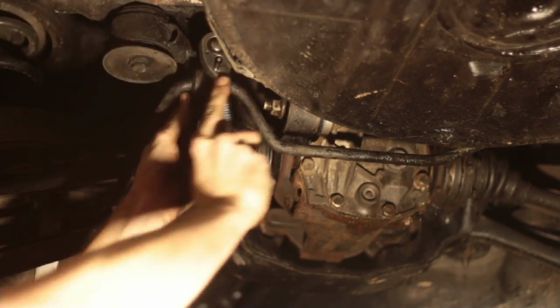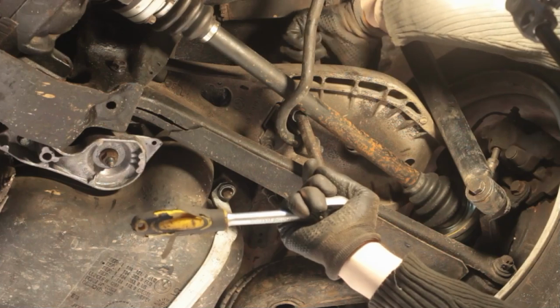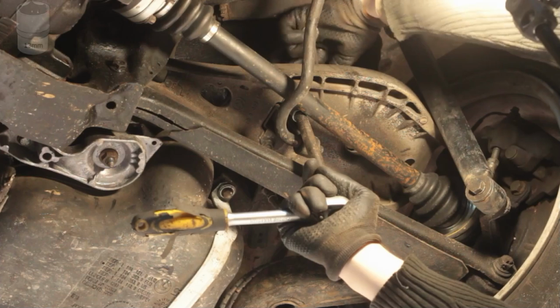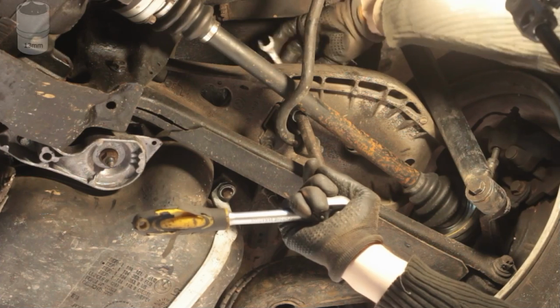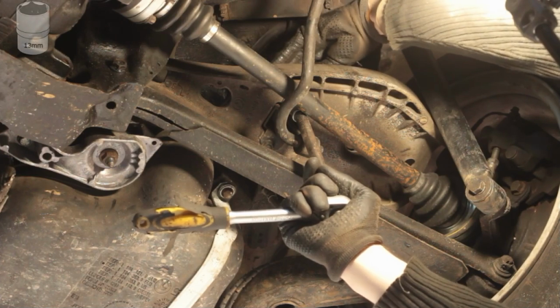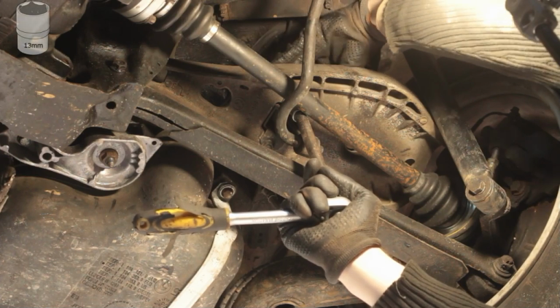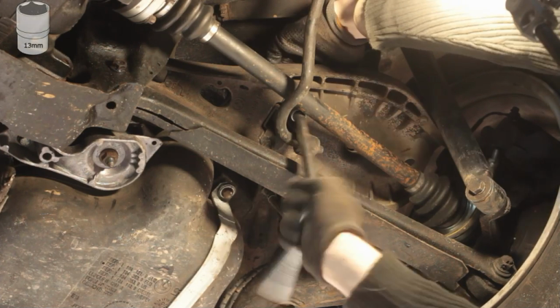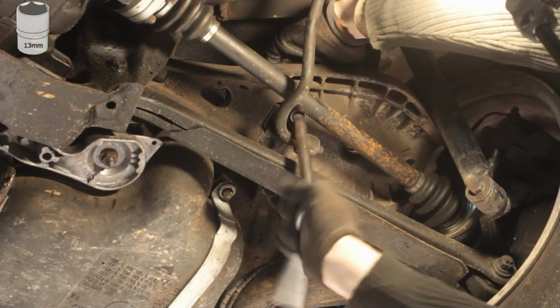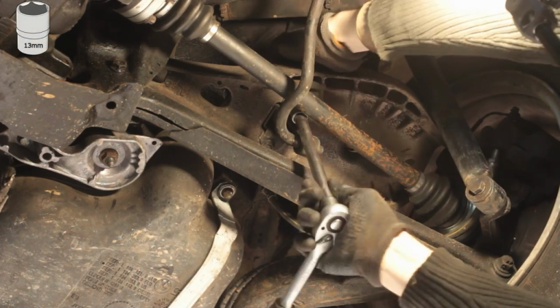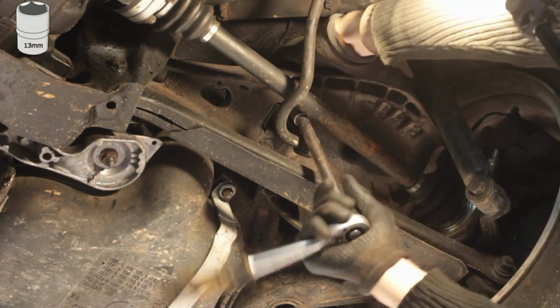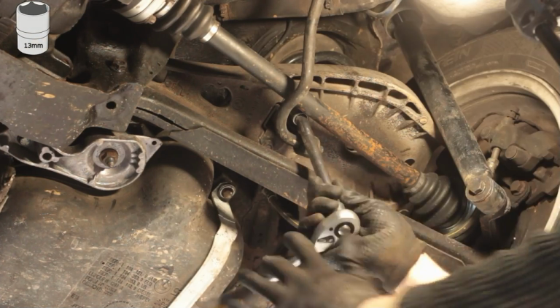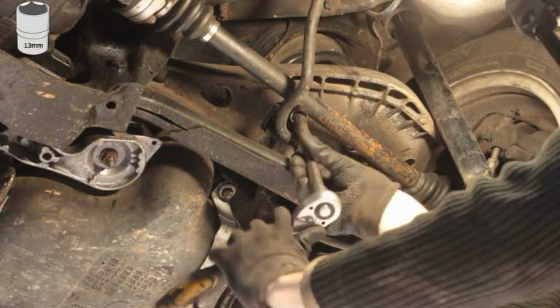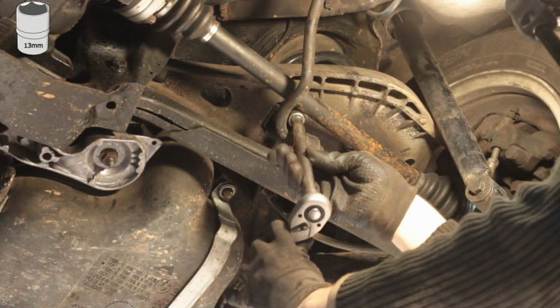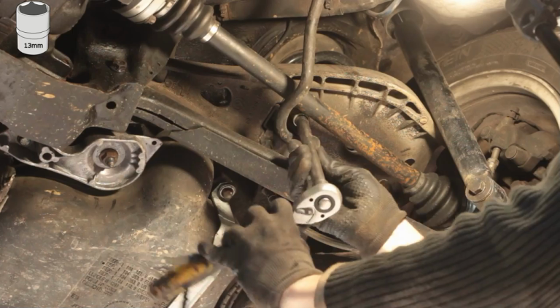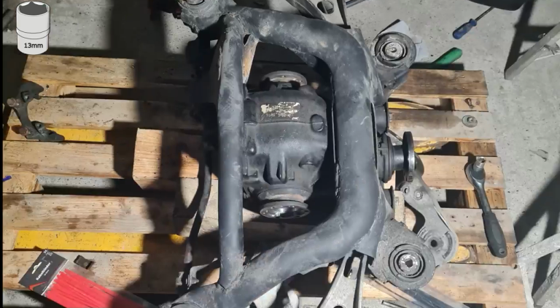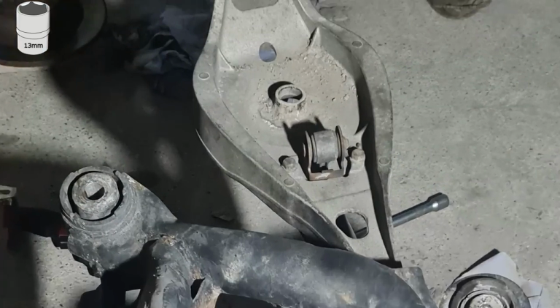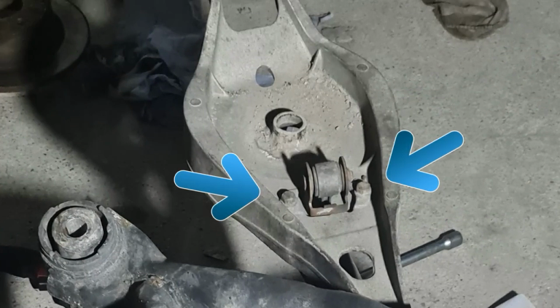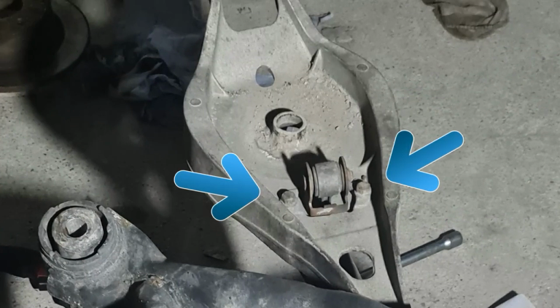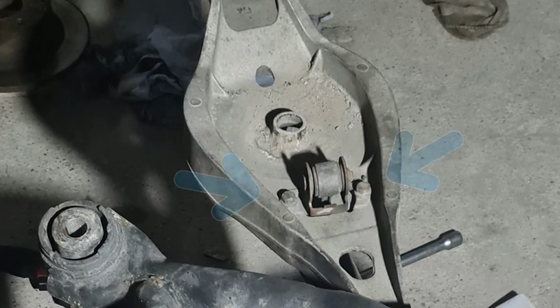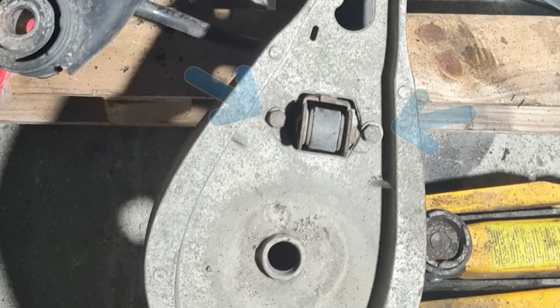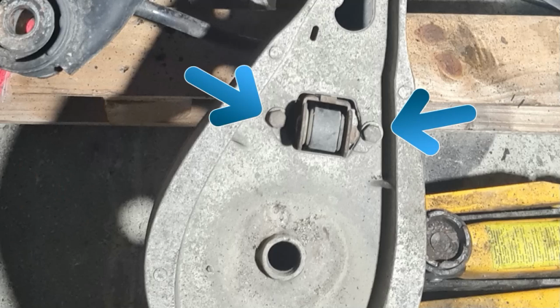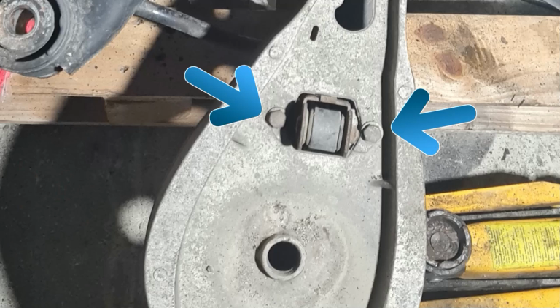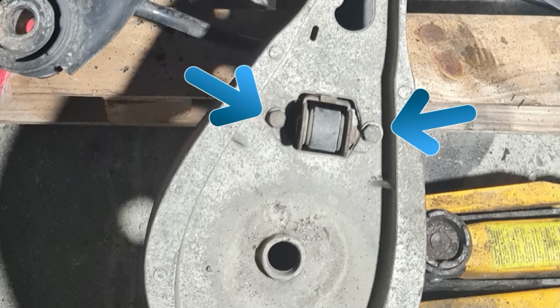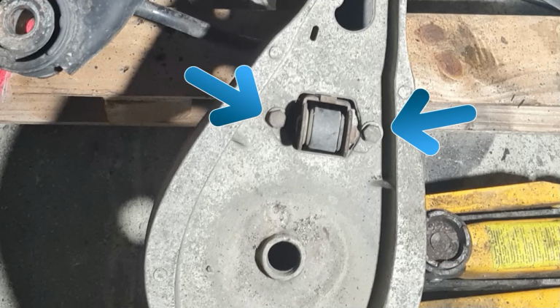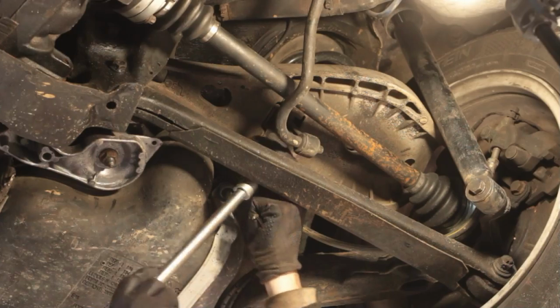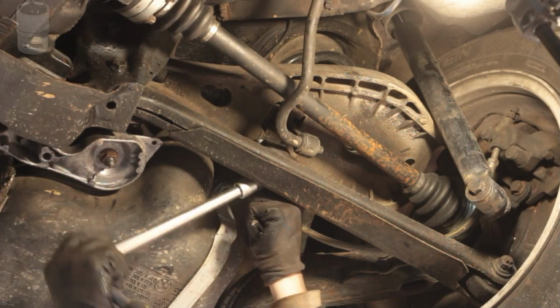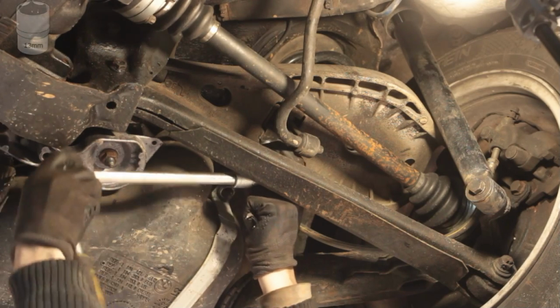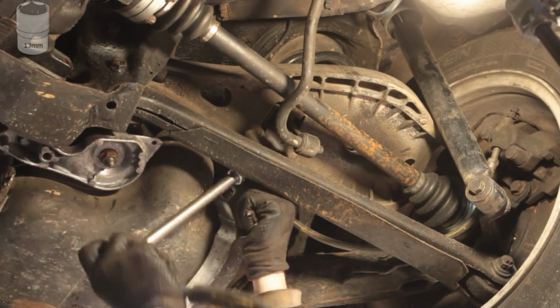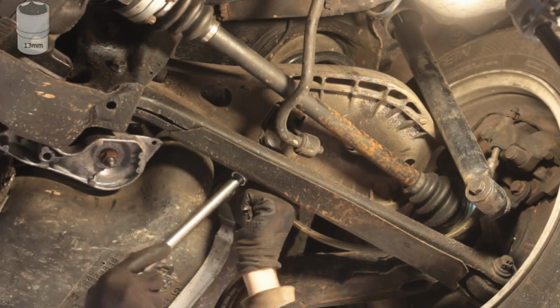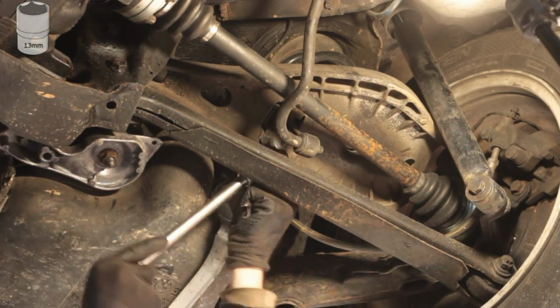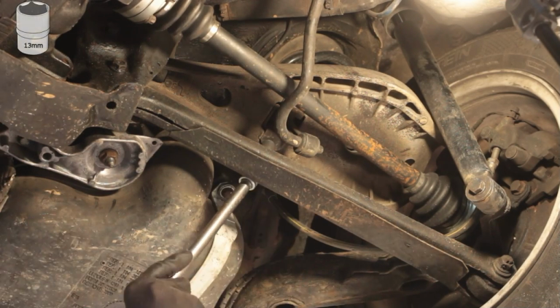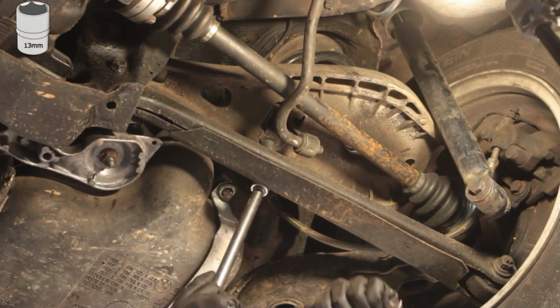Now we're going to undo the end links. You have to stick a 13mm wrench above the two nuts where the bolts sit. In this picture you can see the location of these four bolts. It's a little tight in there so I used a small ratchet.